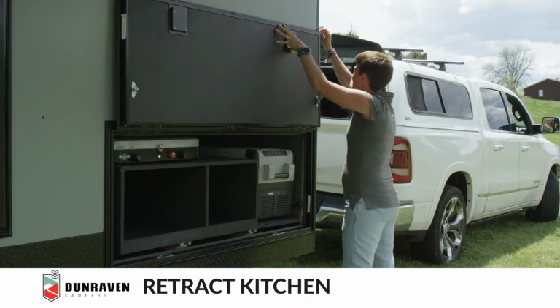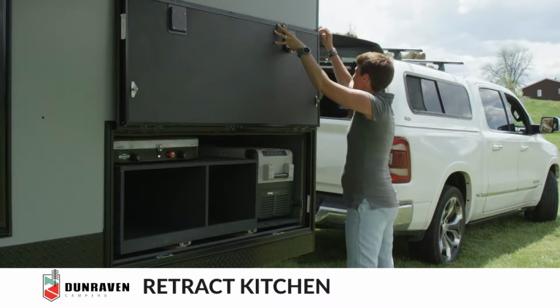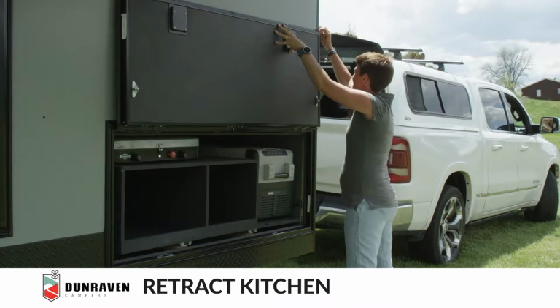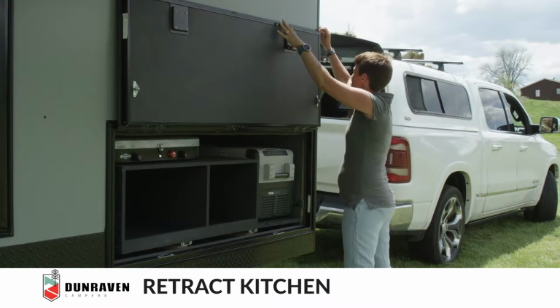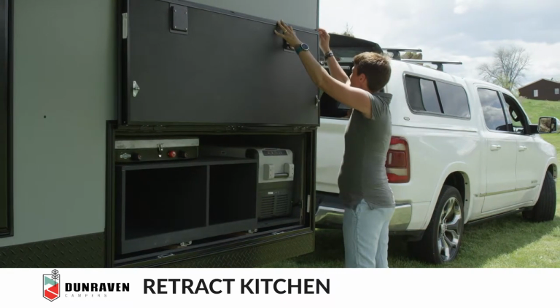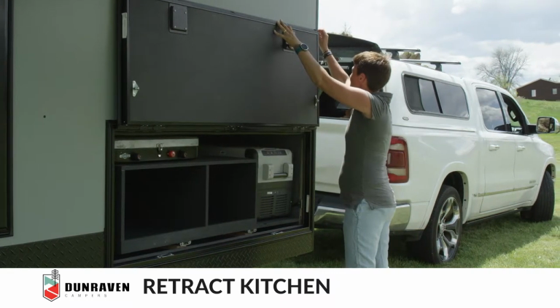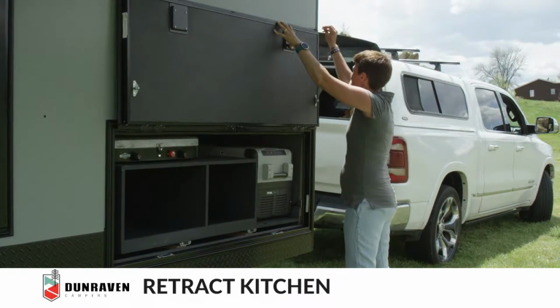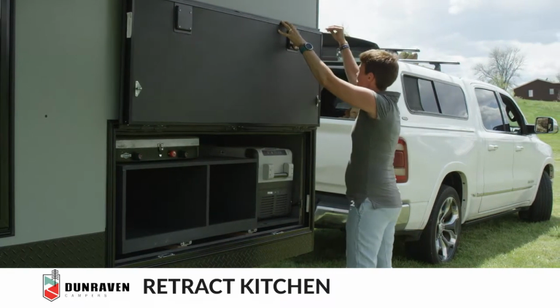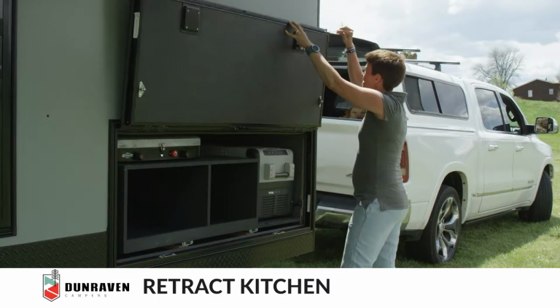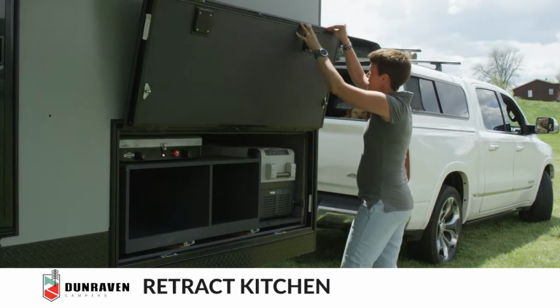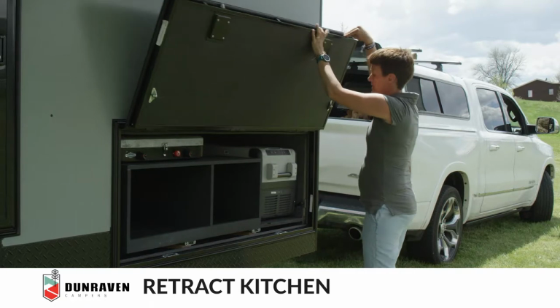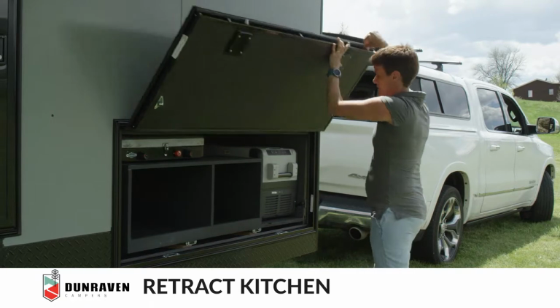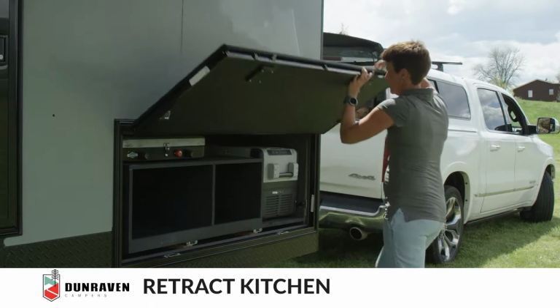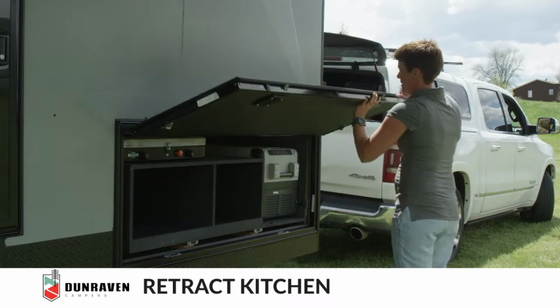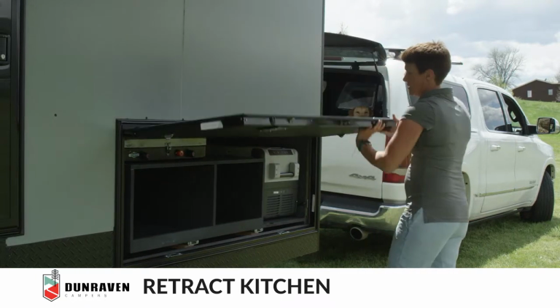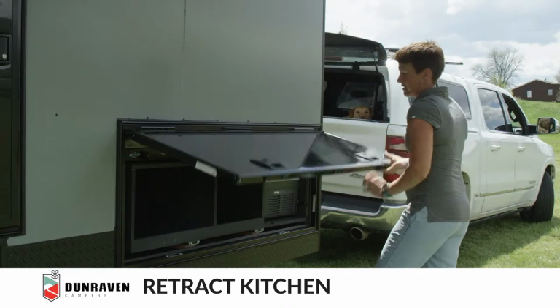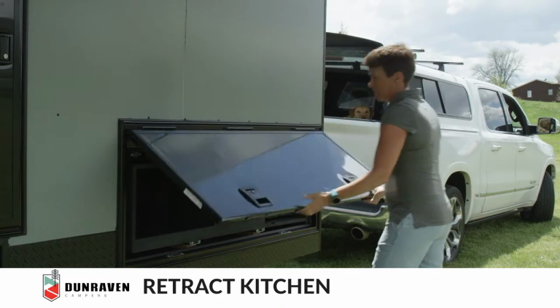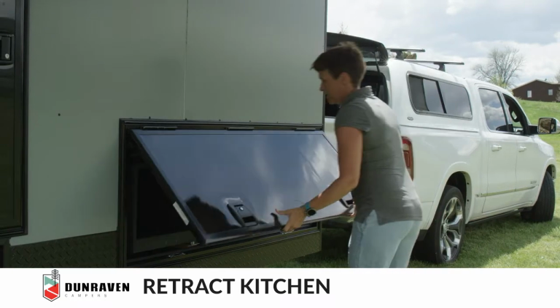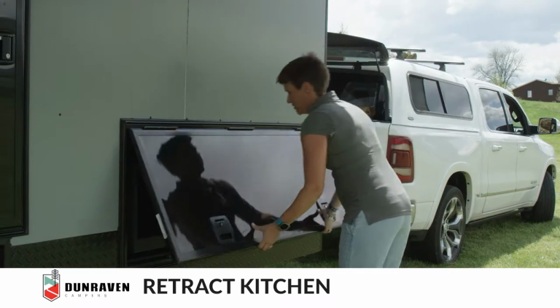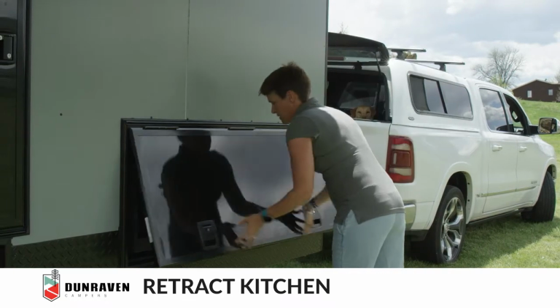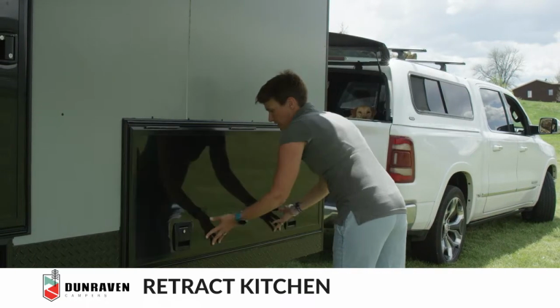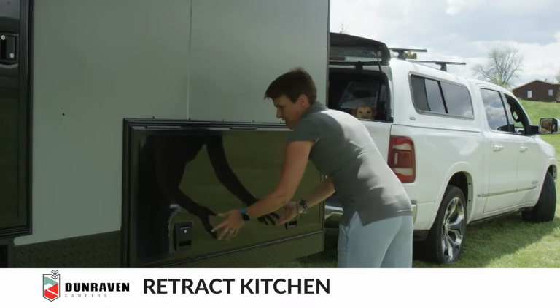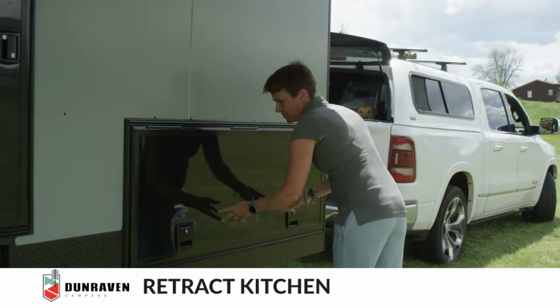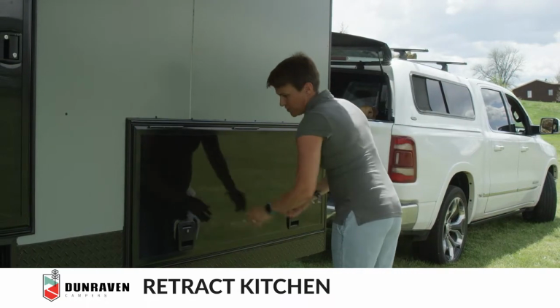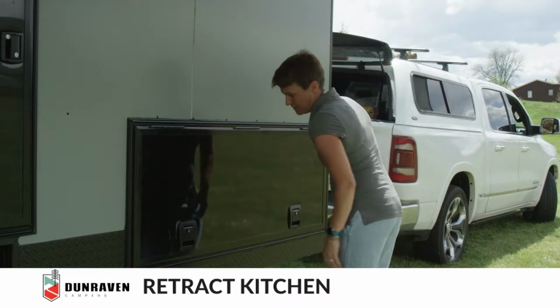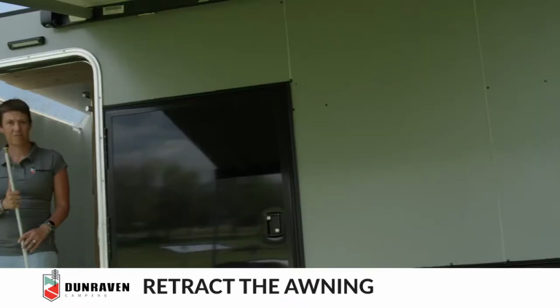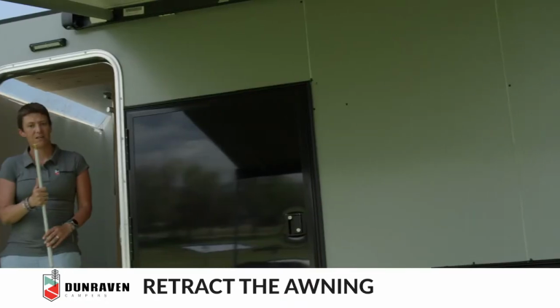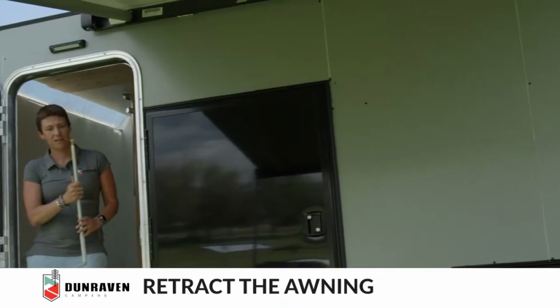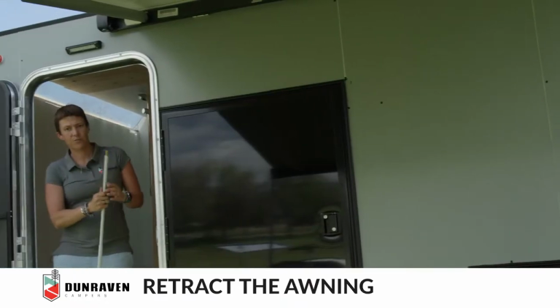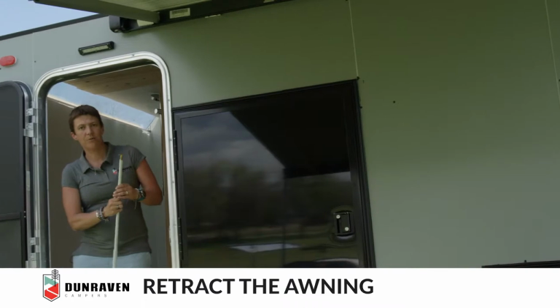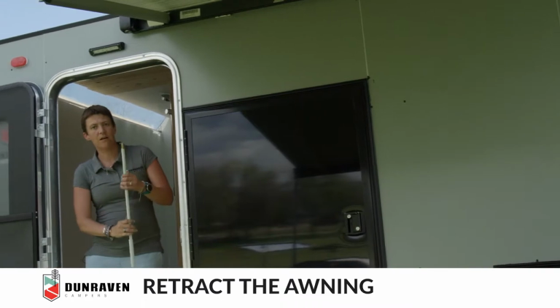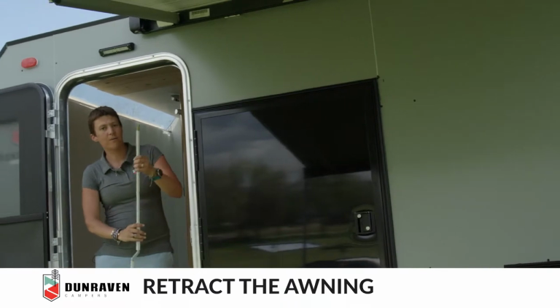Disconnect the latch. Make sure the door is shut. Next, we're going to put the awning away.